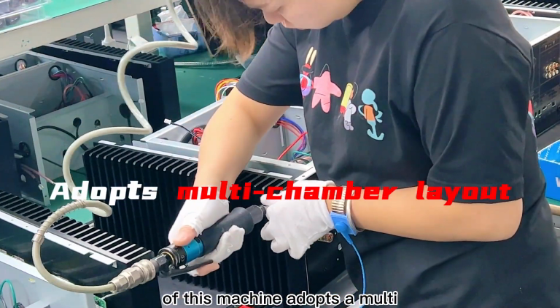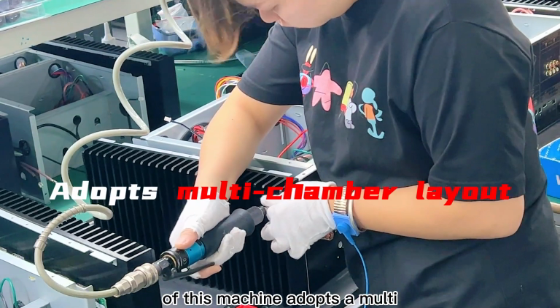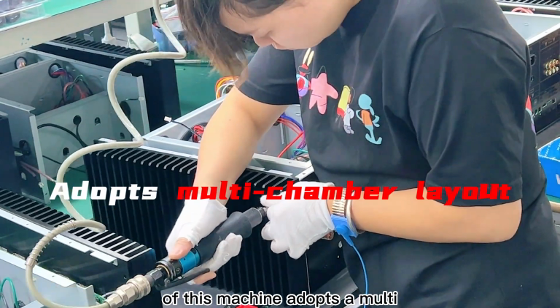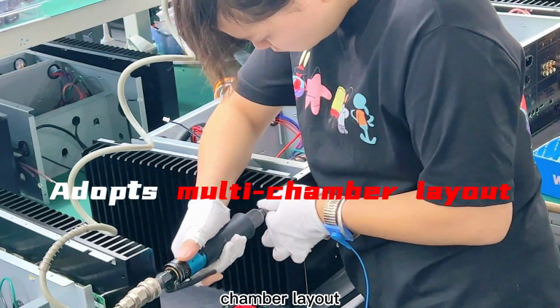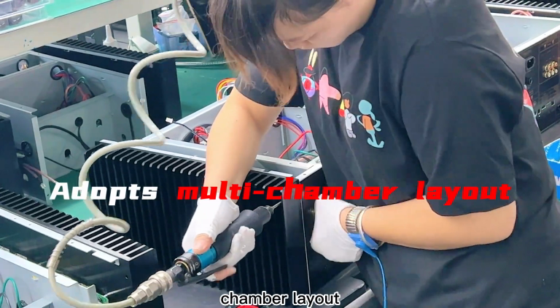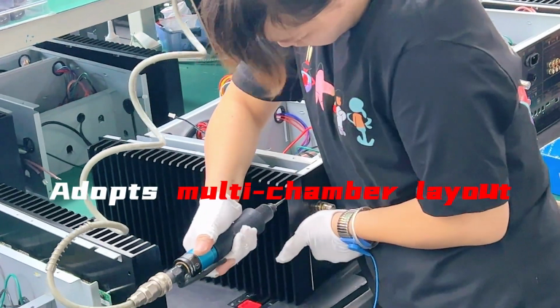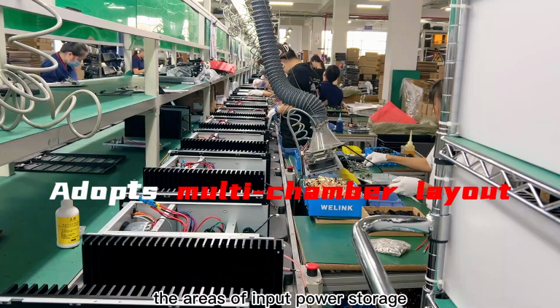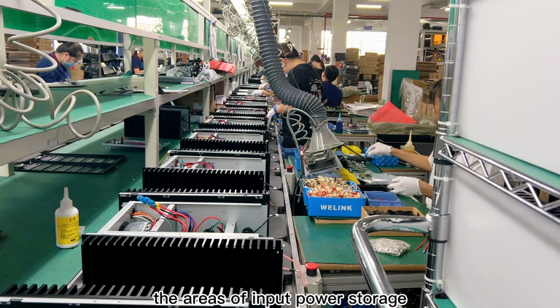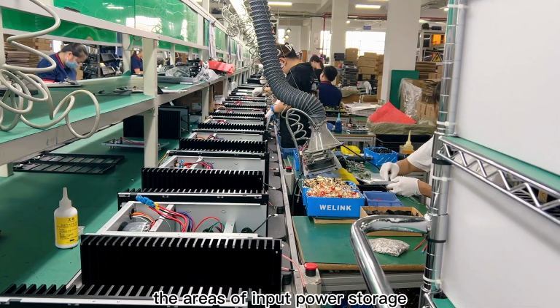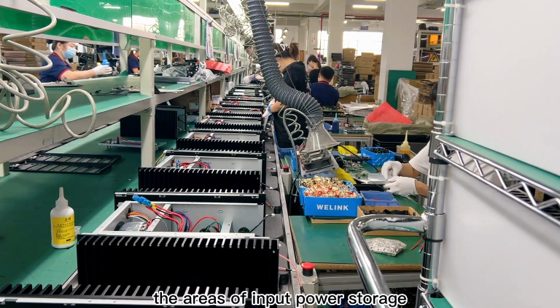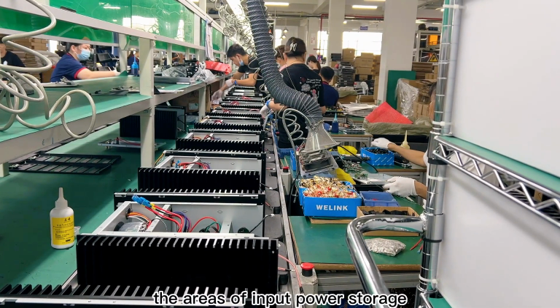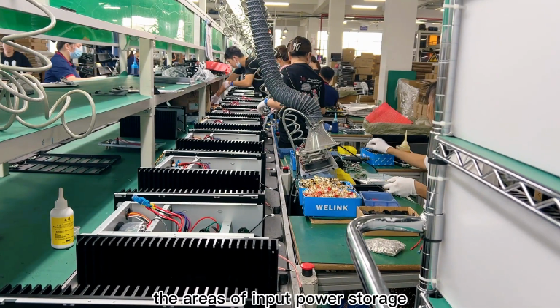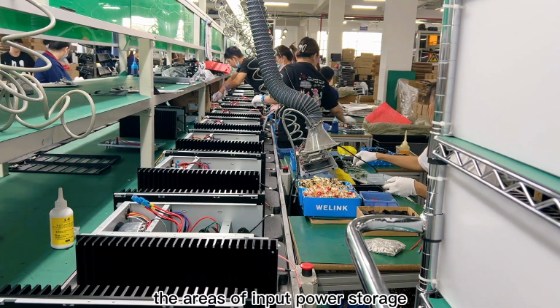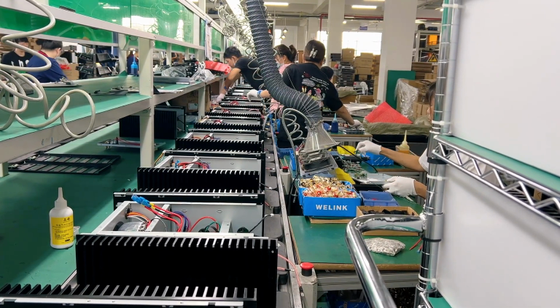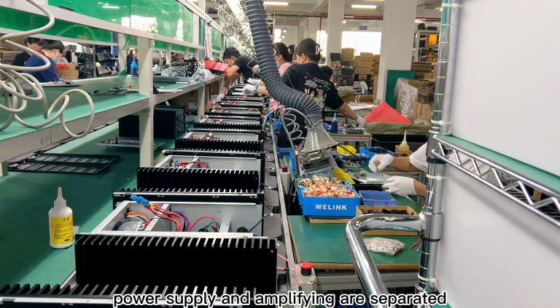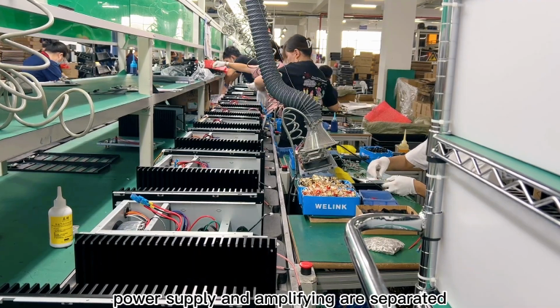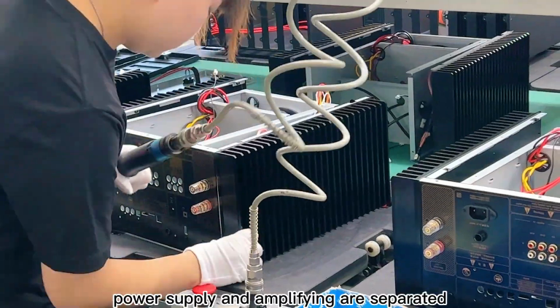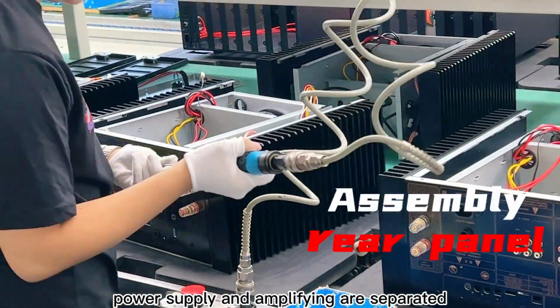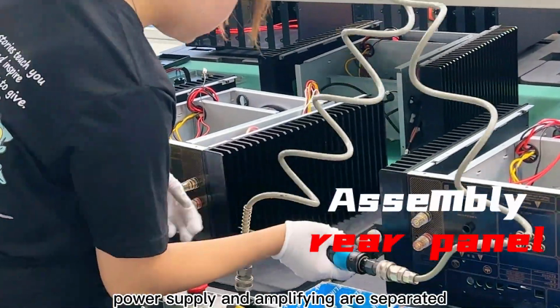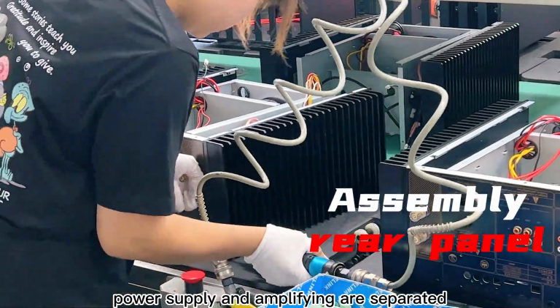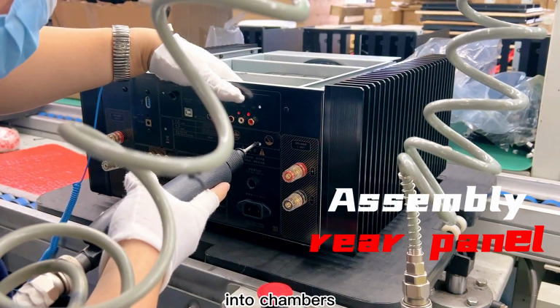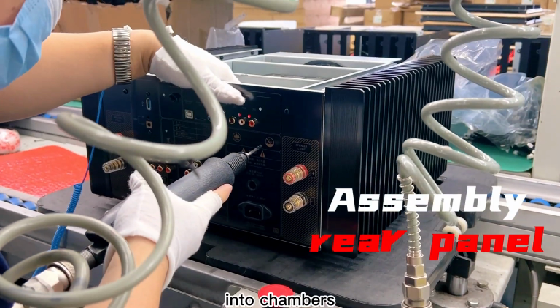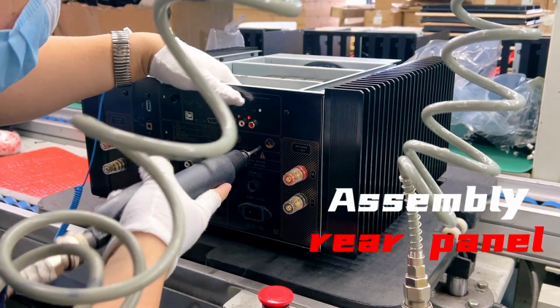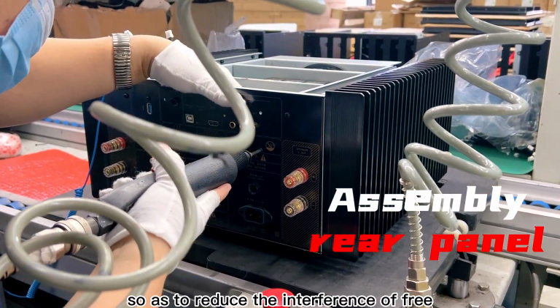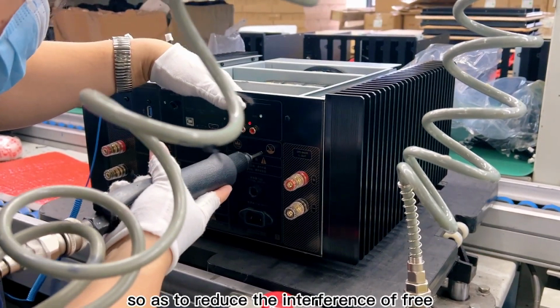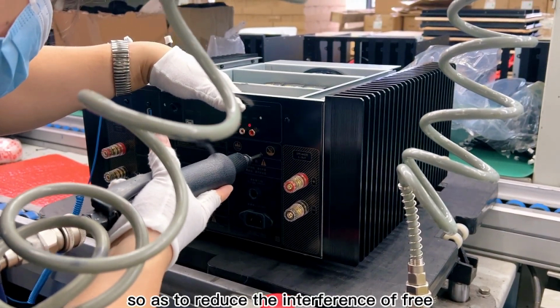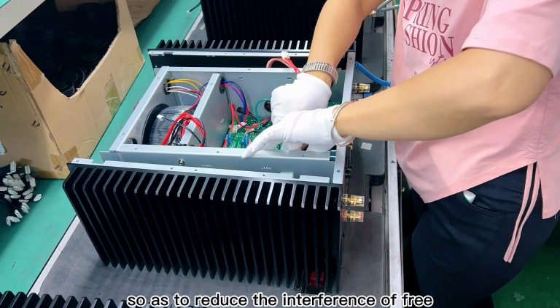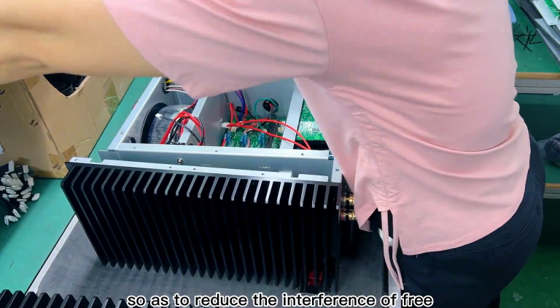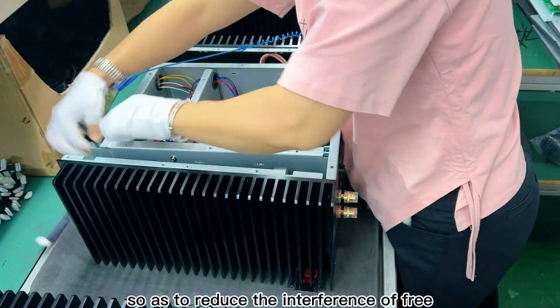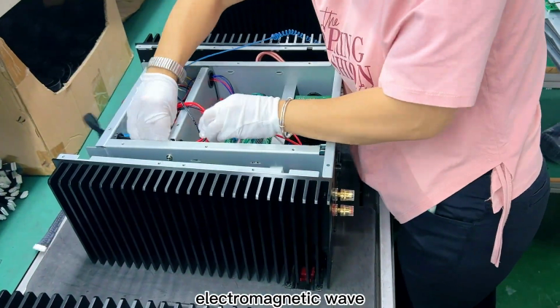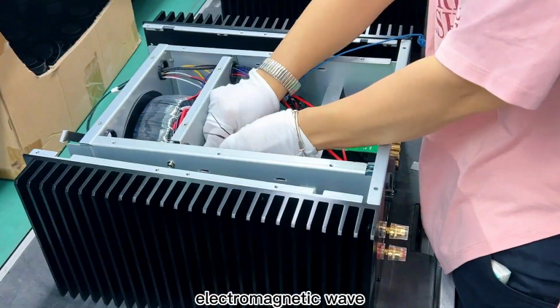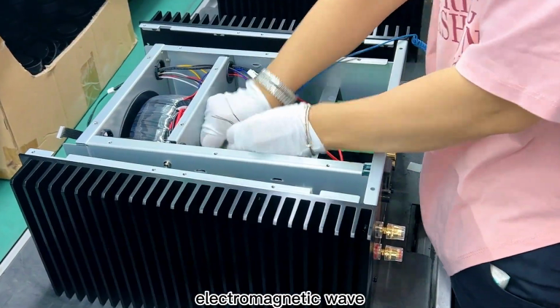We can see that the cabinet structure of this machine adopts a multi-chamber layout. The areas of input, power storage, power supply, and amplifying are separated into chambers, so as to reduce the interference of free electromagnetic waves.